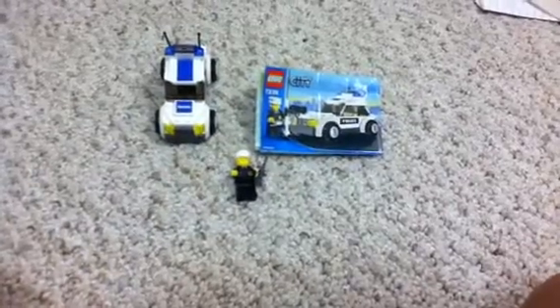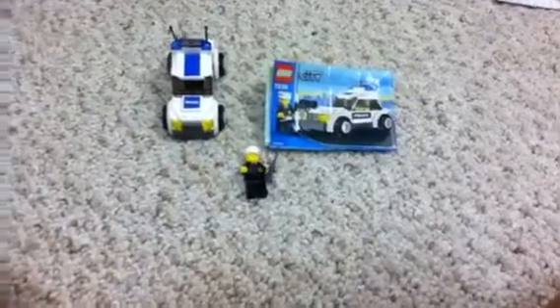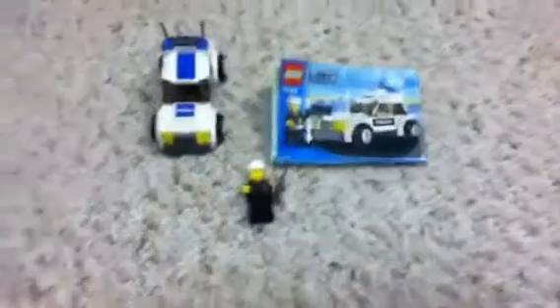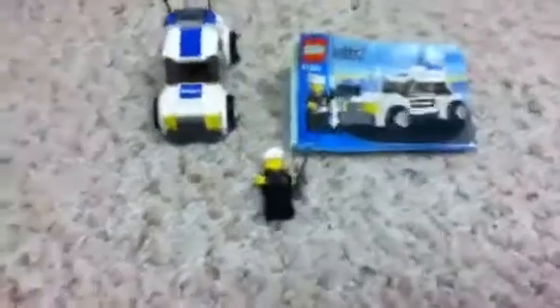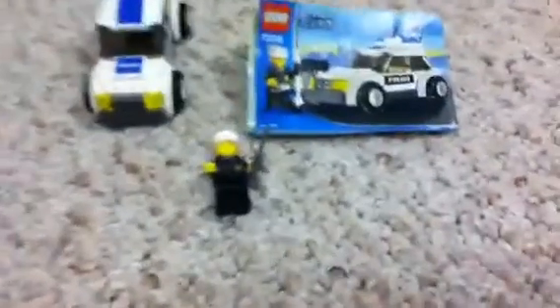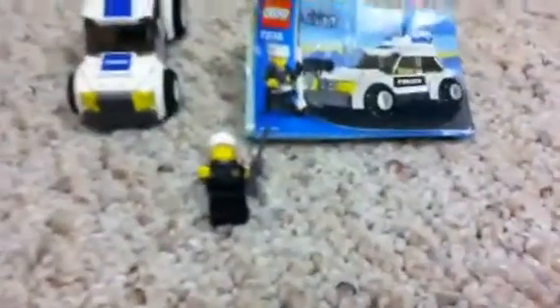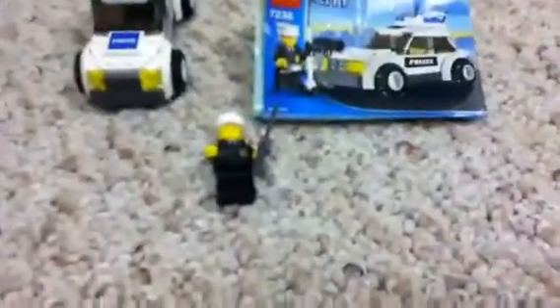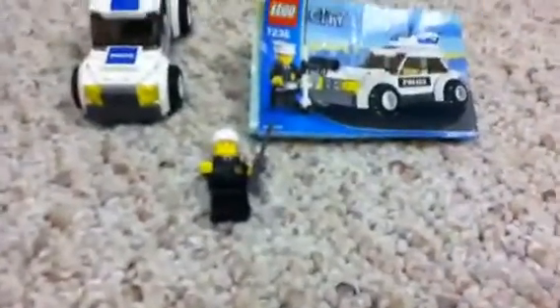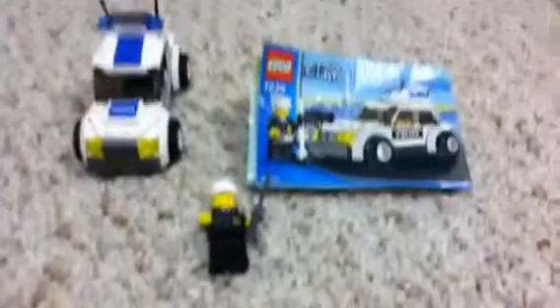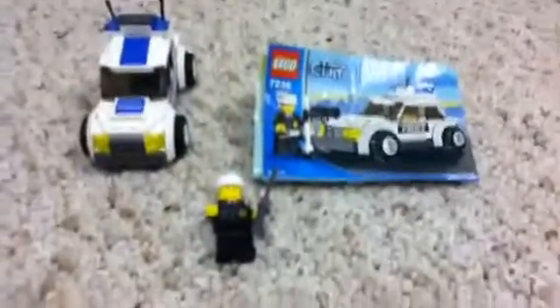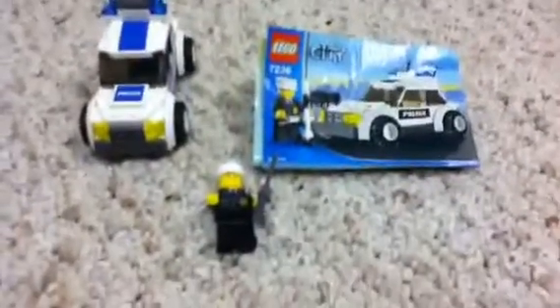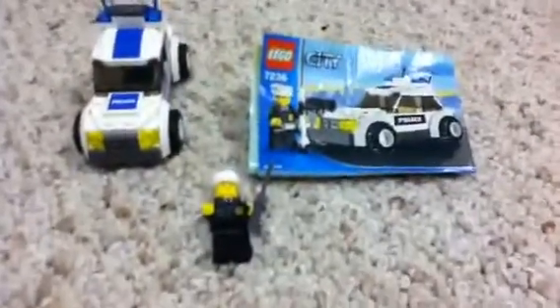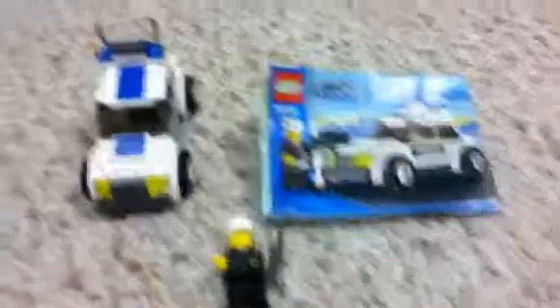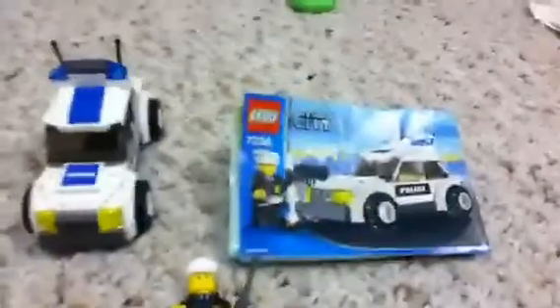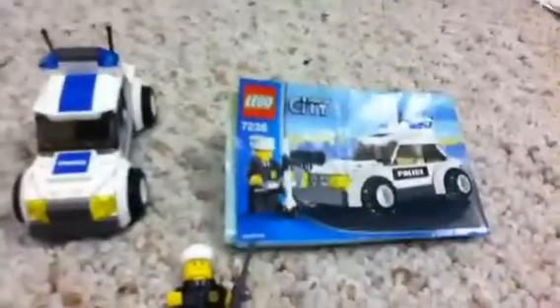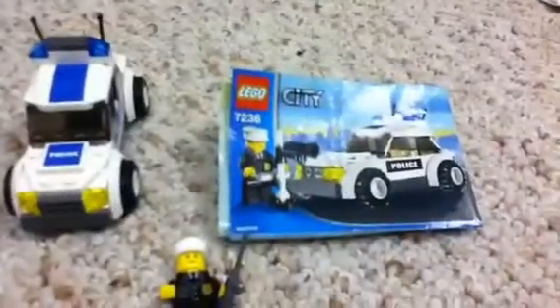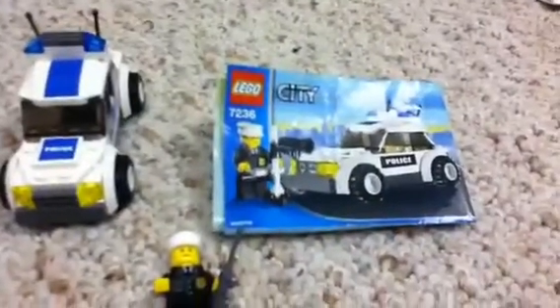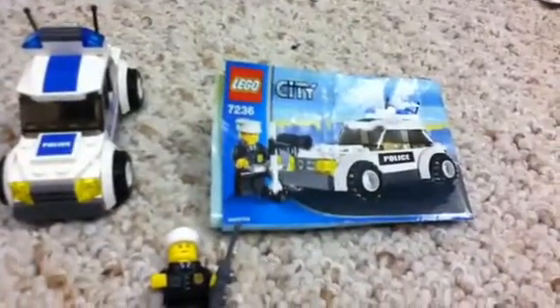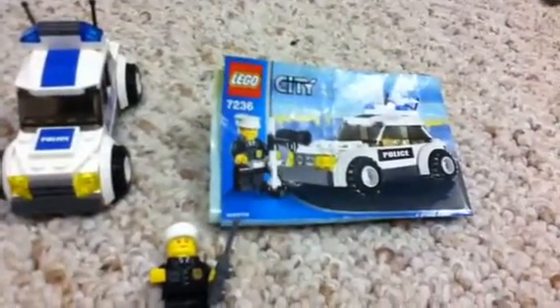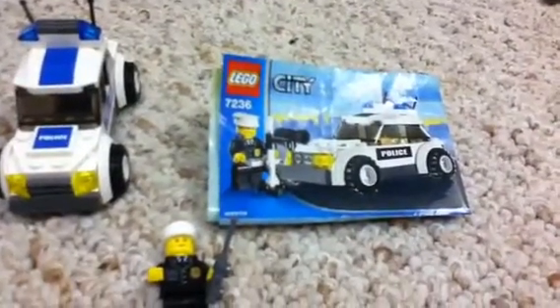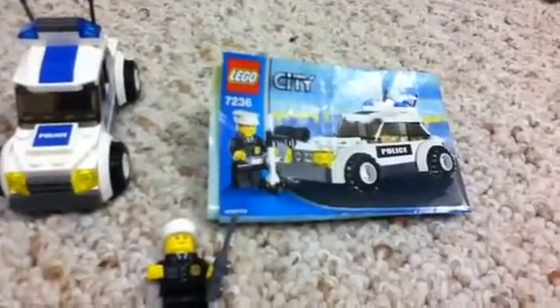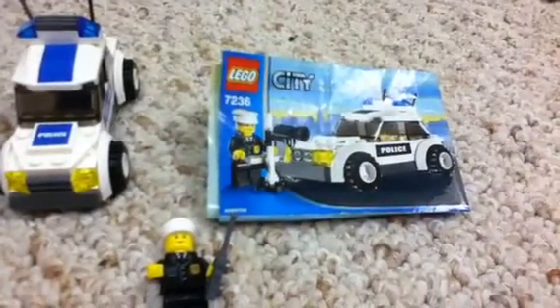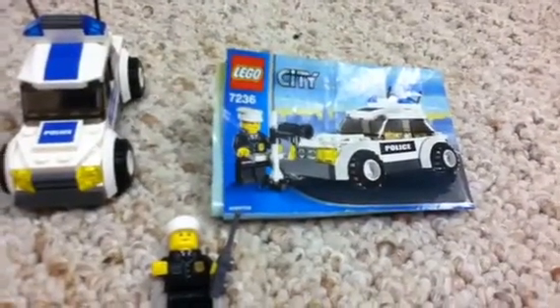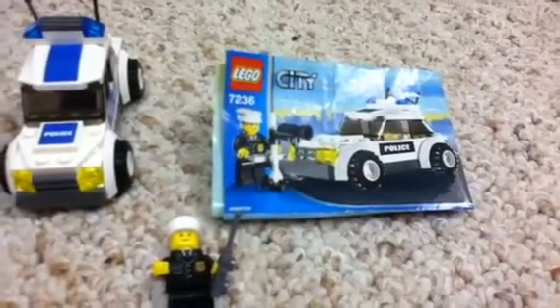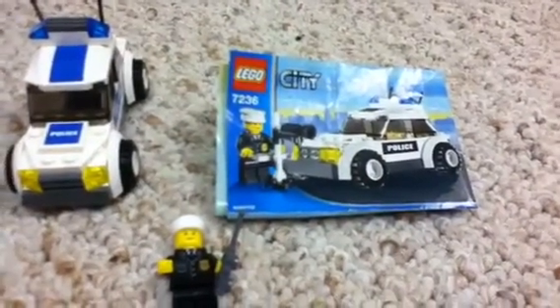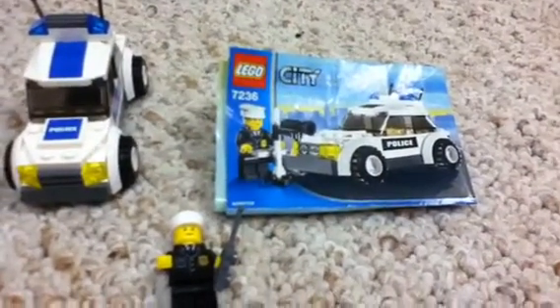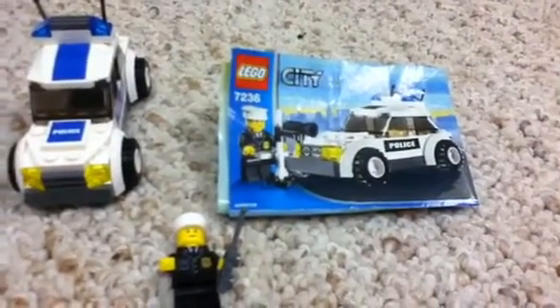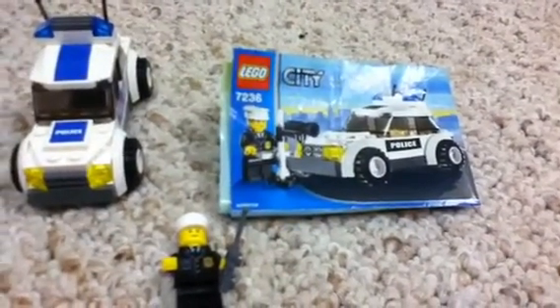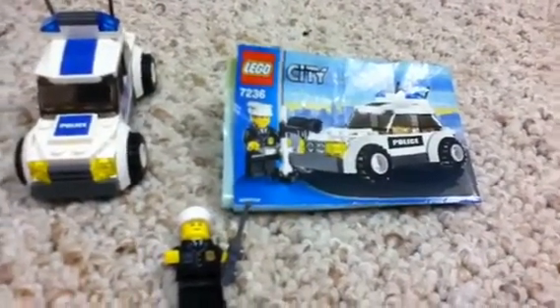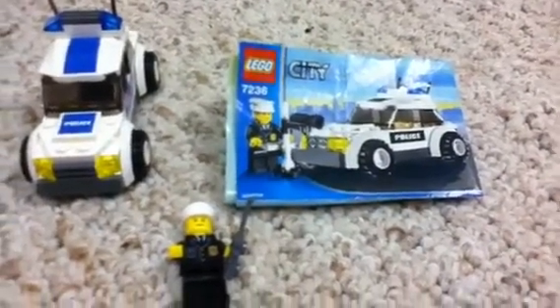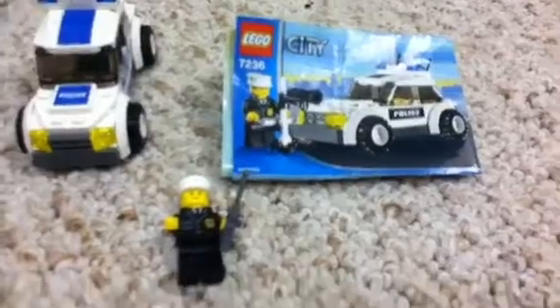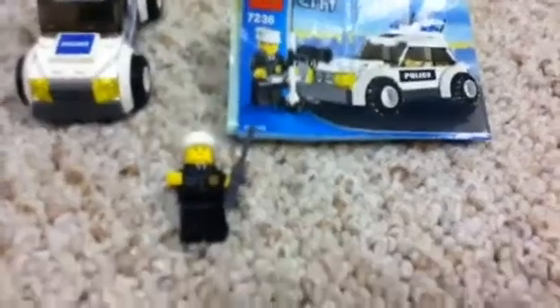Hey guys, it's LegoKnight Senior, and this is a review on the Lego City Set. I know the set number is — not 9736, it's 7236. Sorry about that.